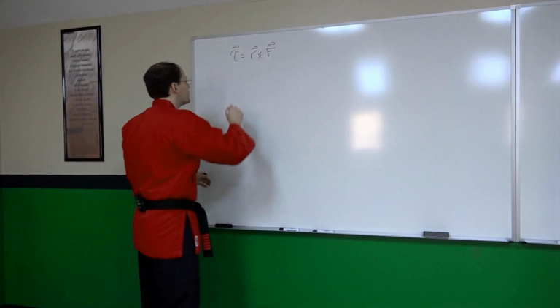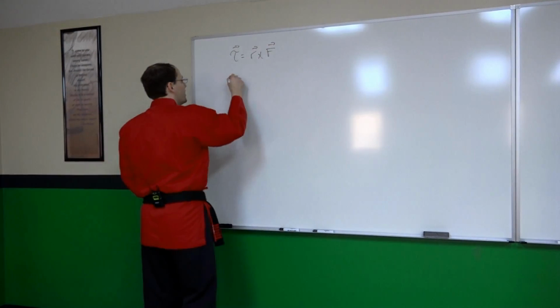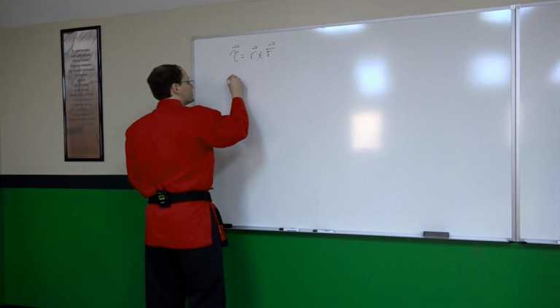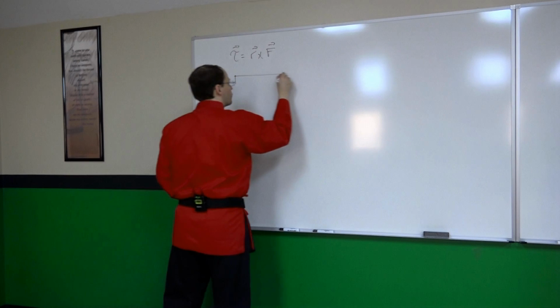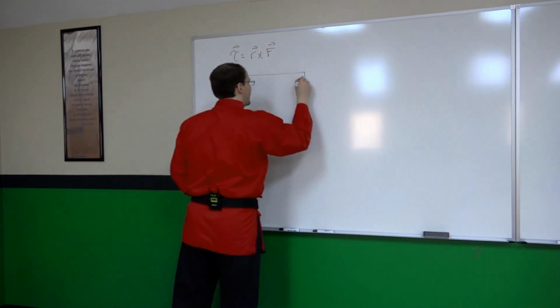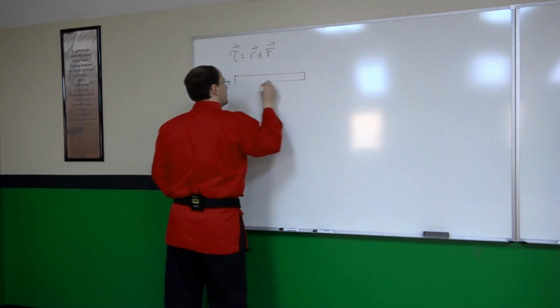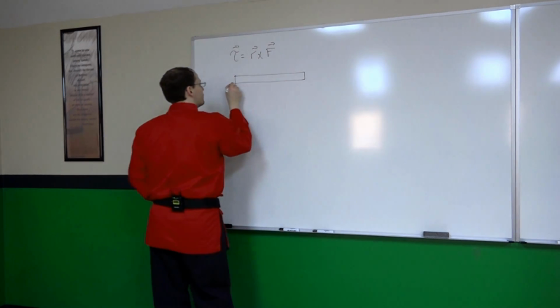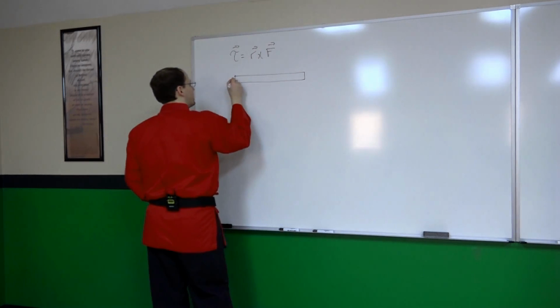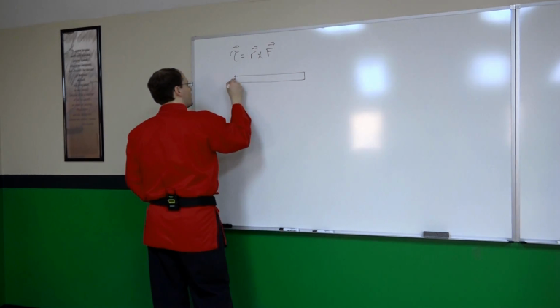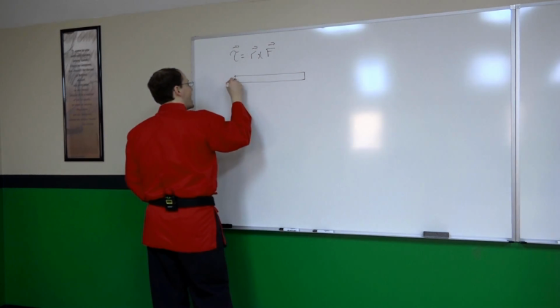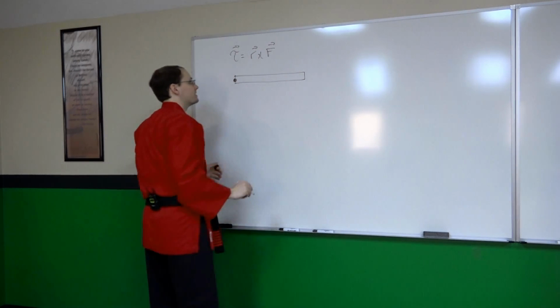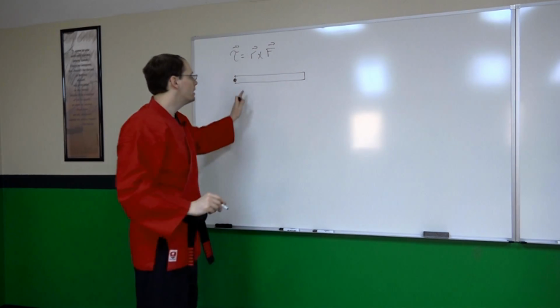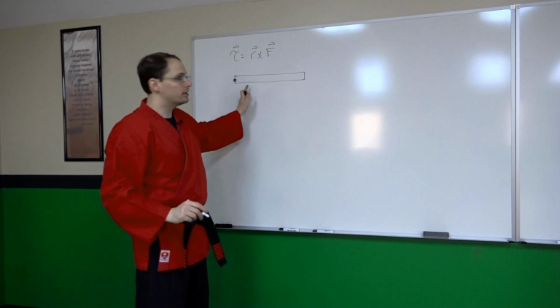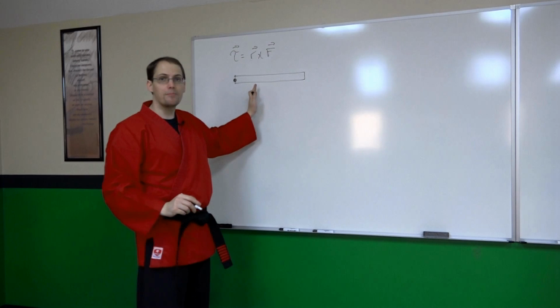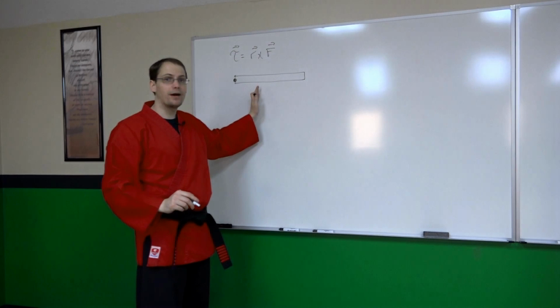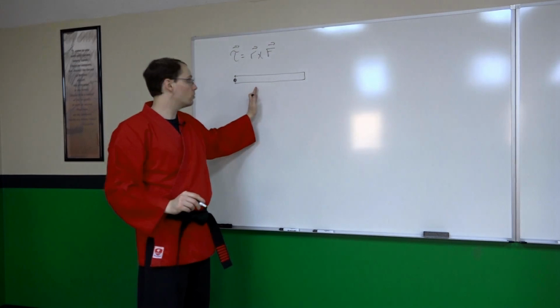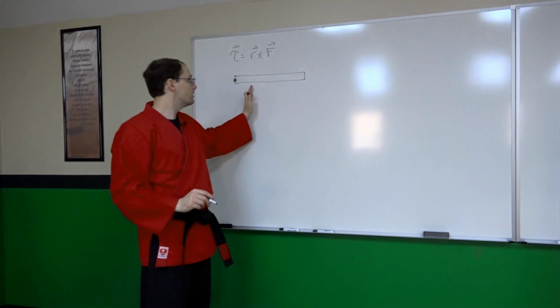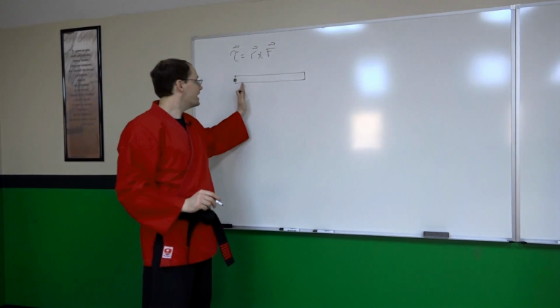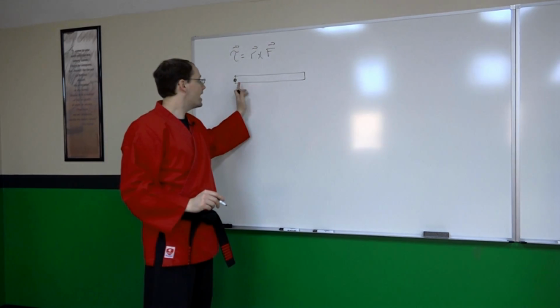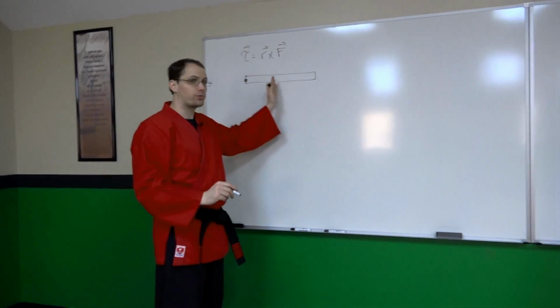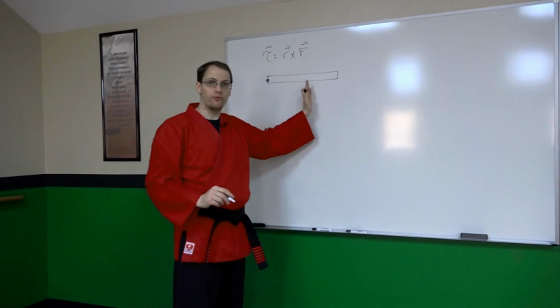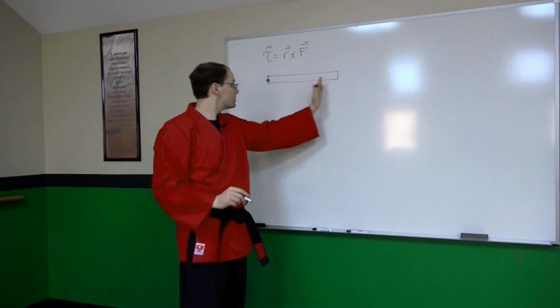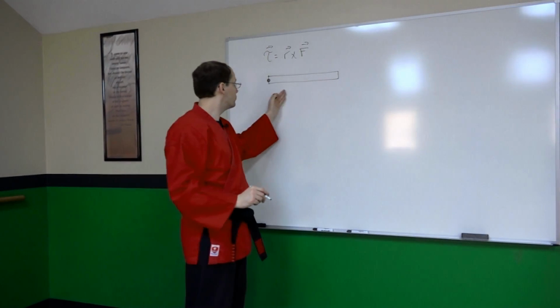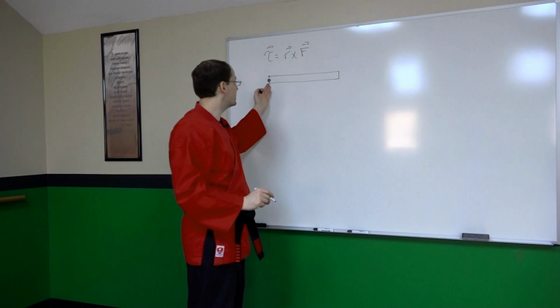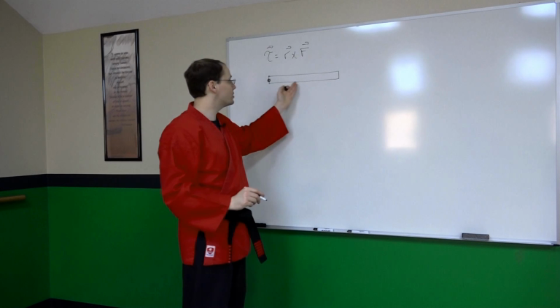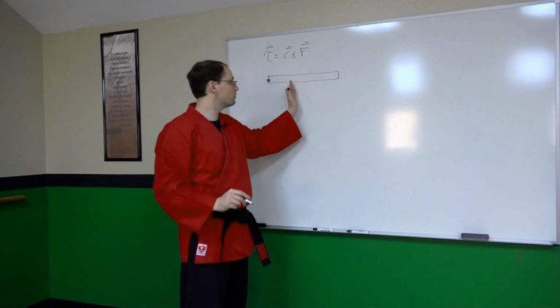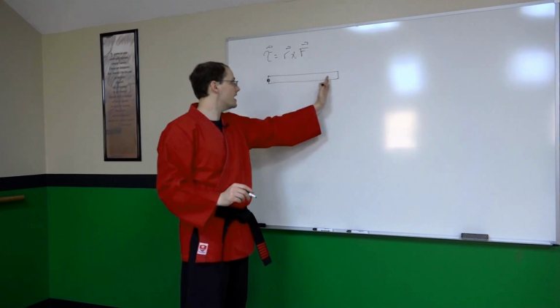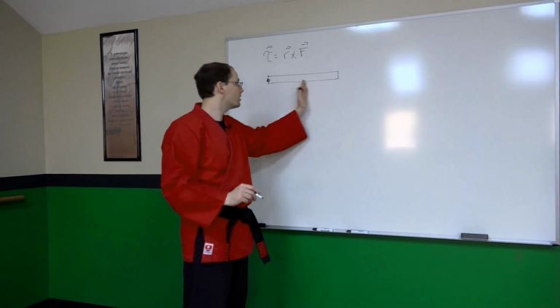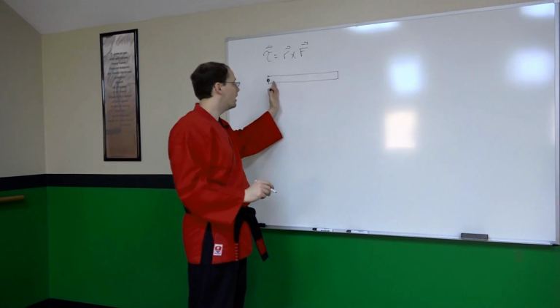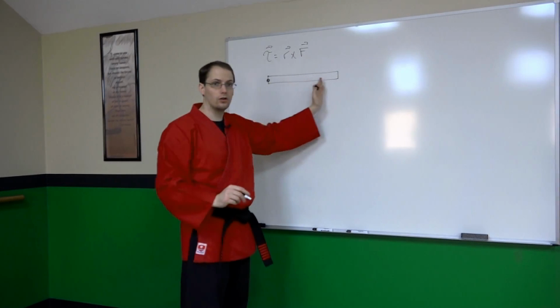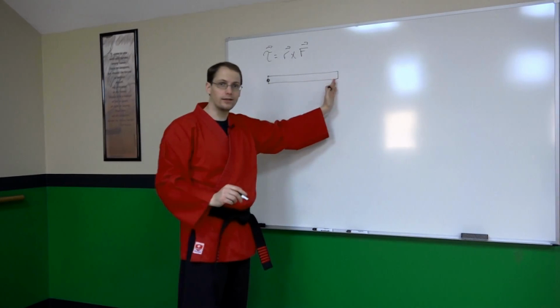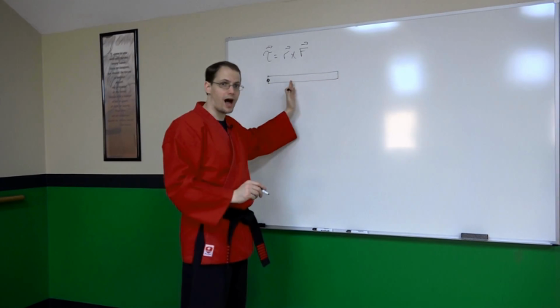So if we have a rod that's pivoting around an axis, in order to maximize our torque I can apply a force that will bring this object into rotation anywhere along this rod.